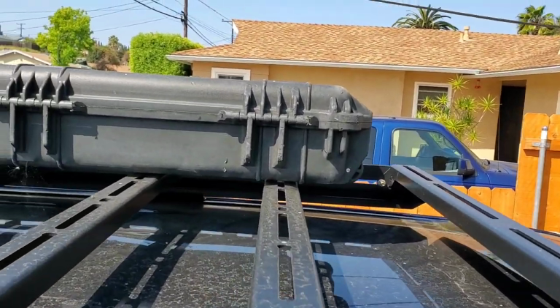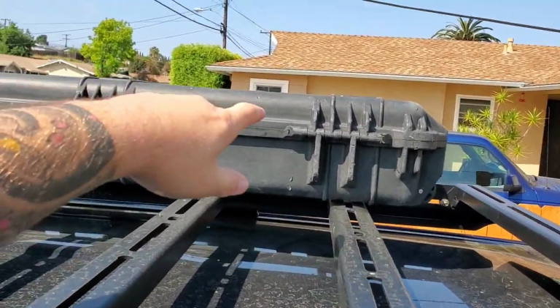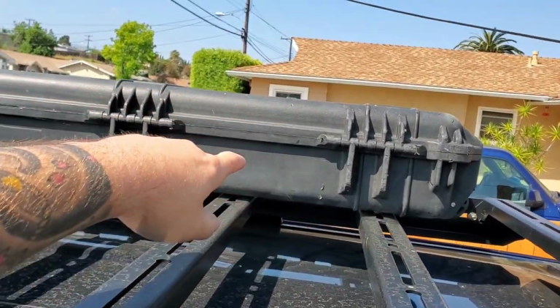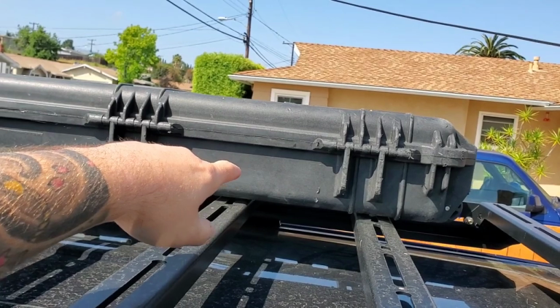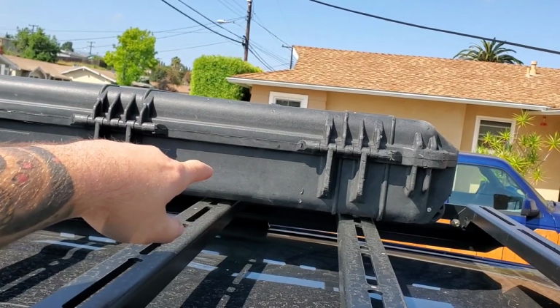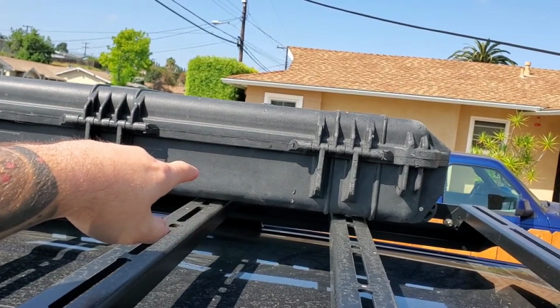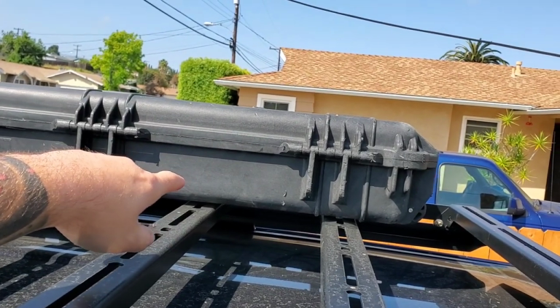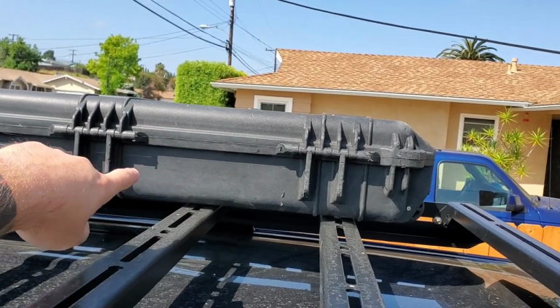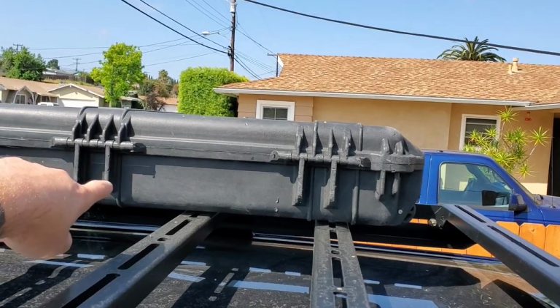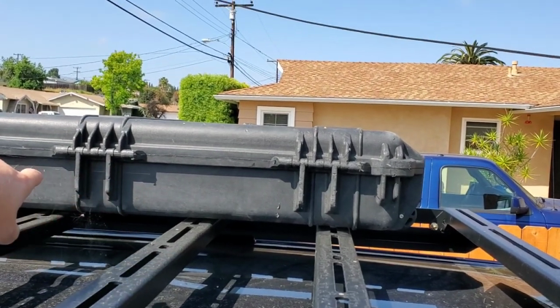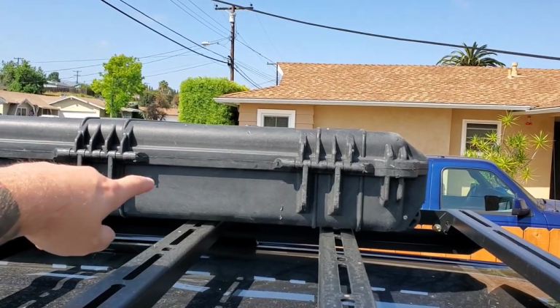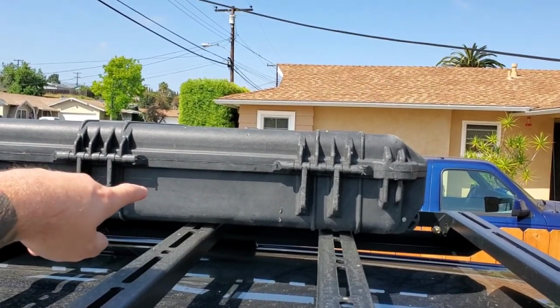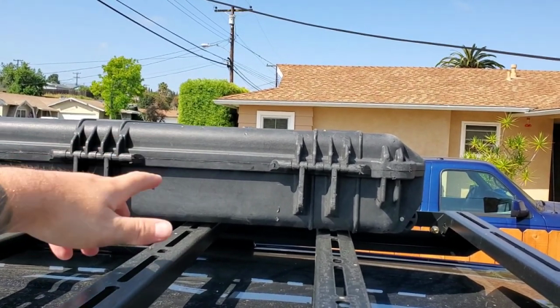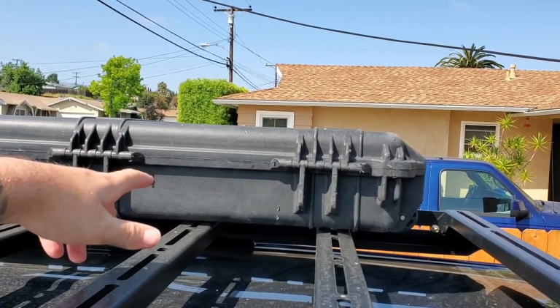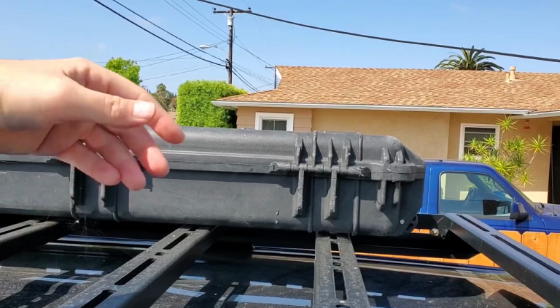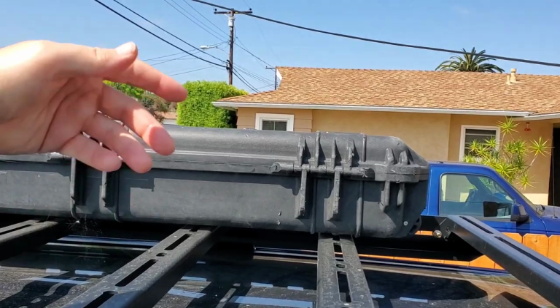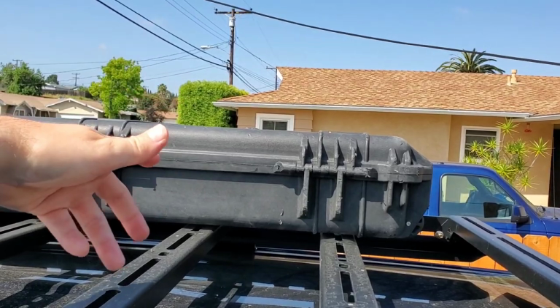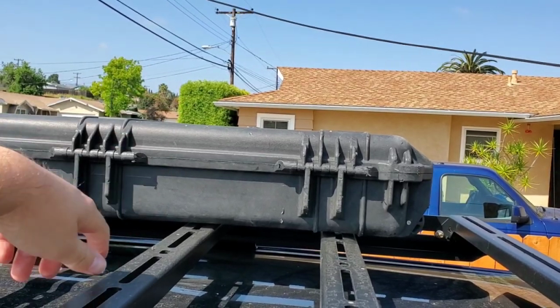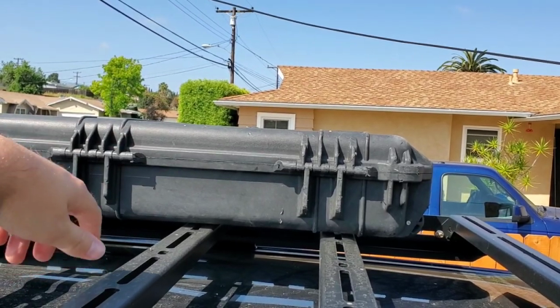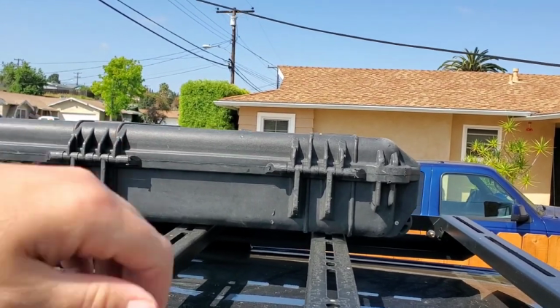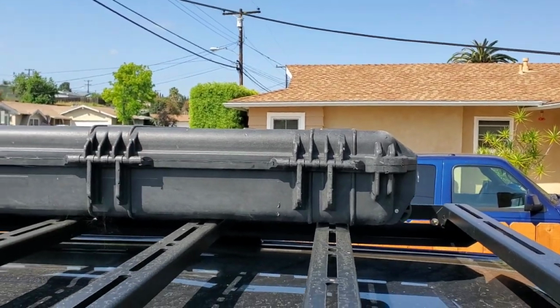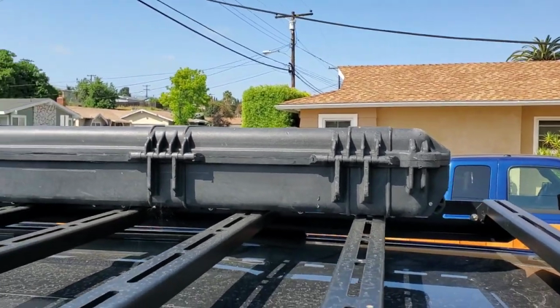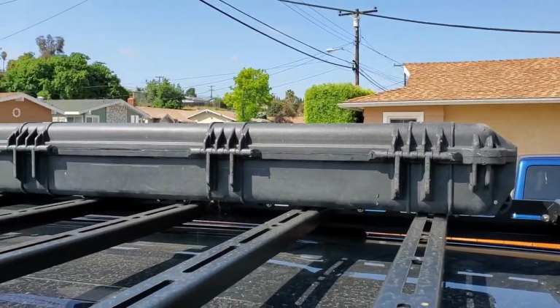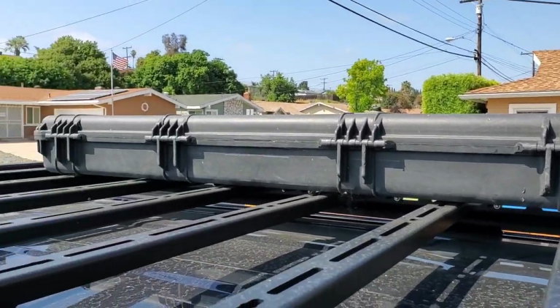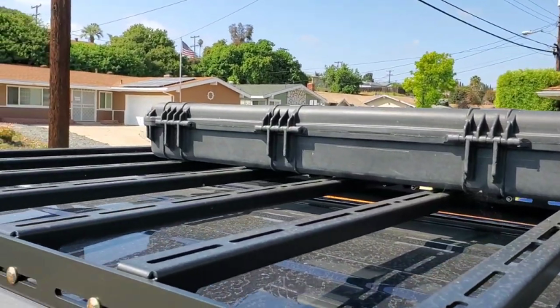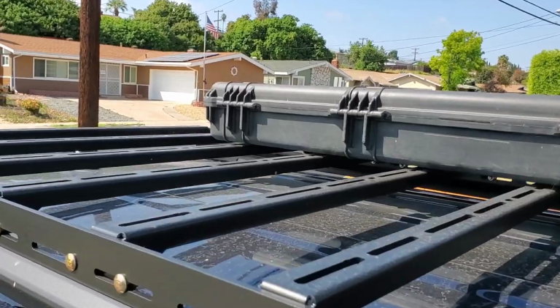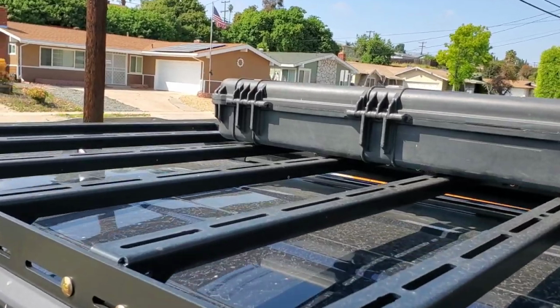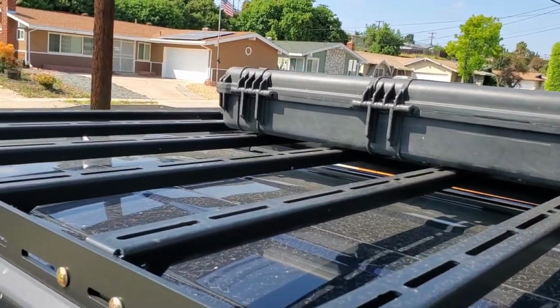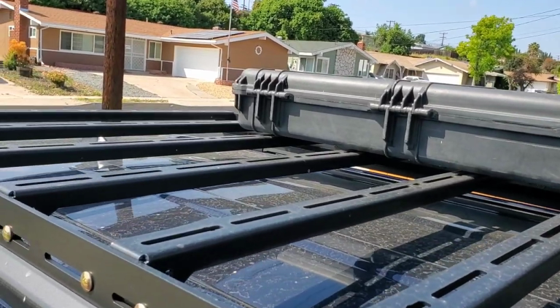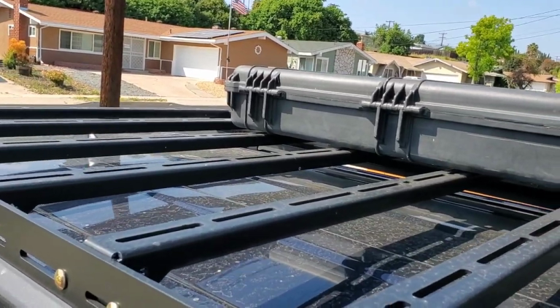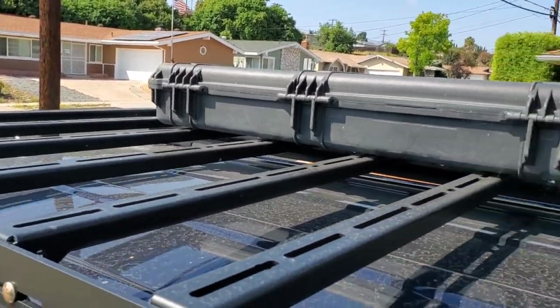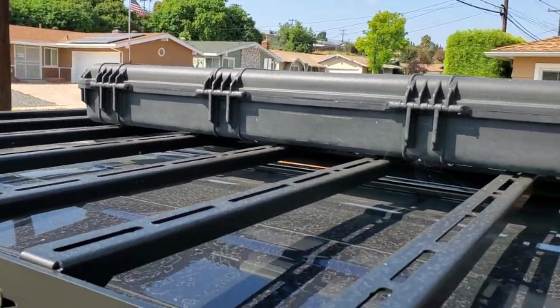It's fairly modular — pretty basic, nothing too spectacular. I have a rifle box installed right here, just kind of as a storage thing. I use it for recovery stuff, and I've got some ratchet straps in there as well. Overall it's a pretty good rack, holds up pretty well, and you can't really tell any wind noise on it.